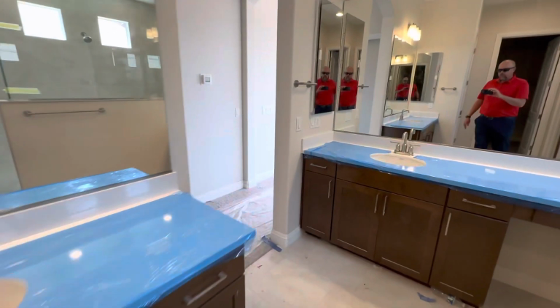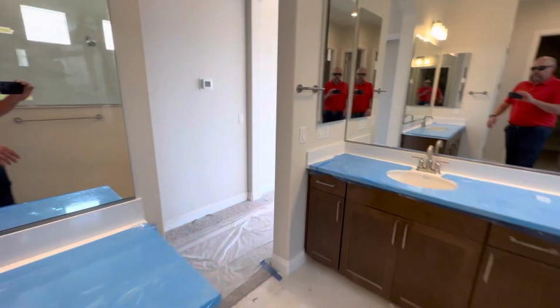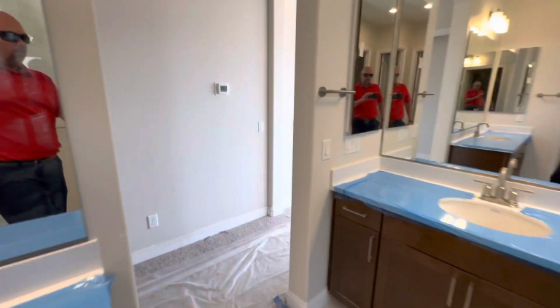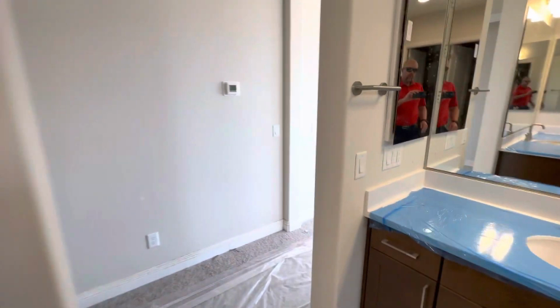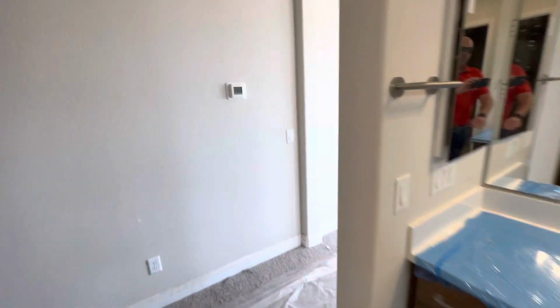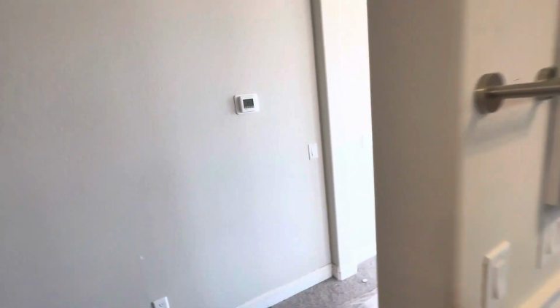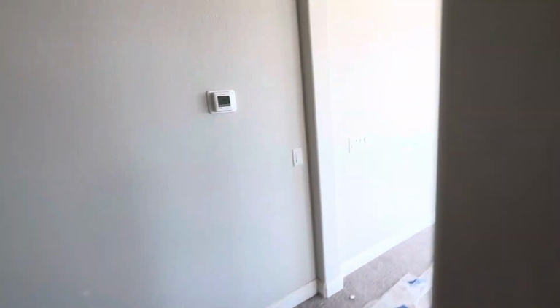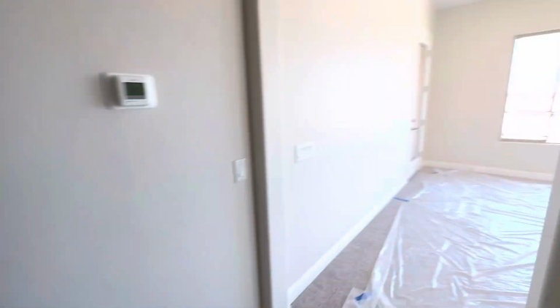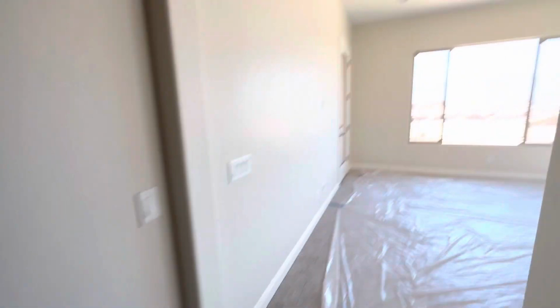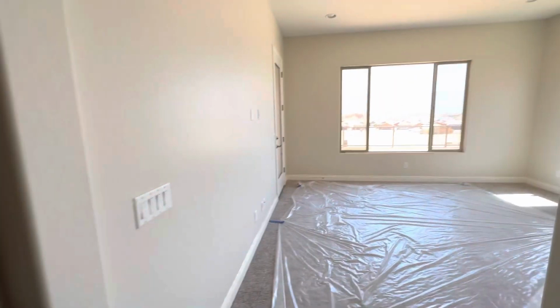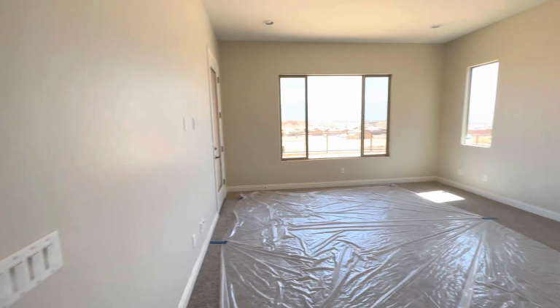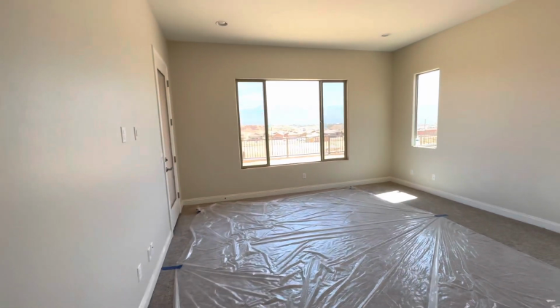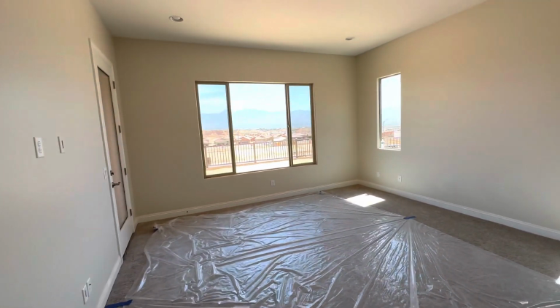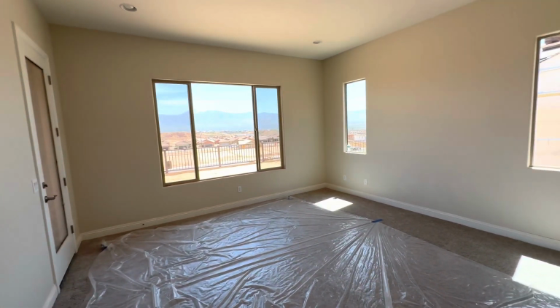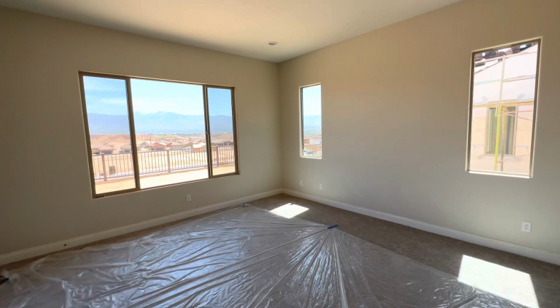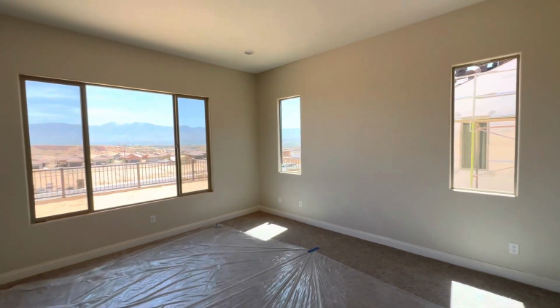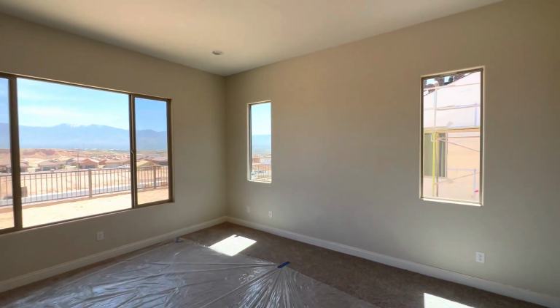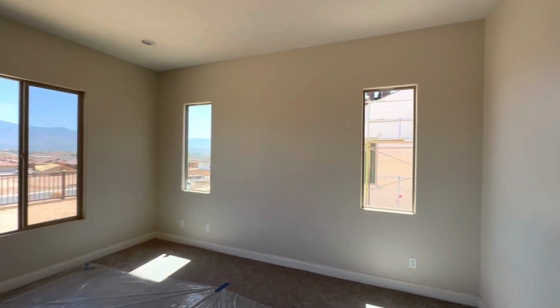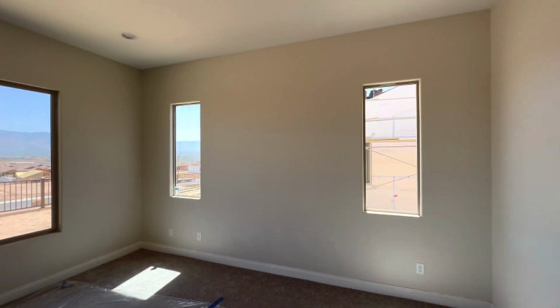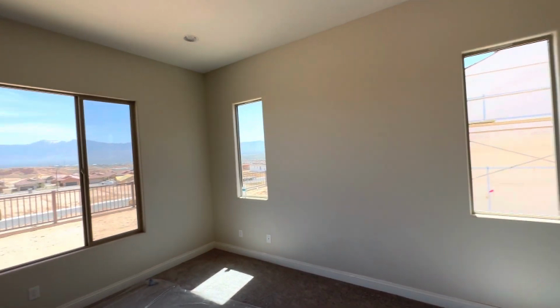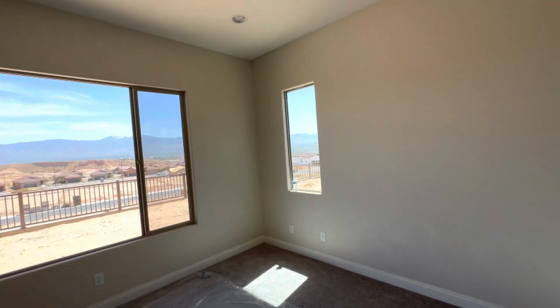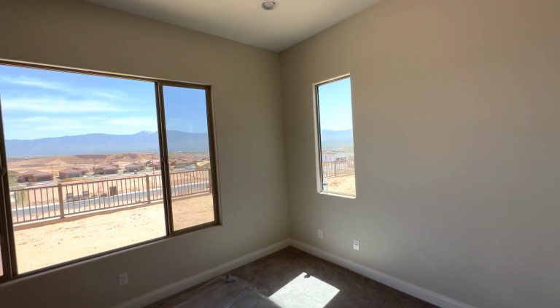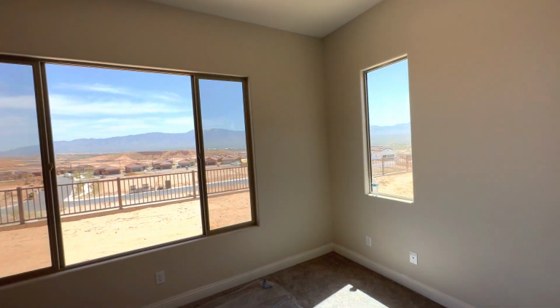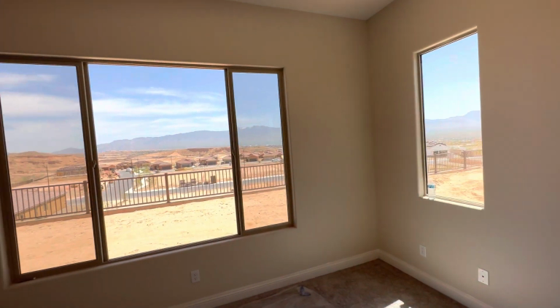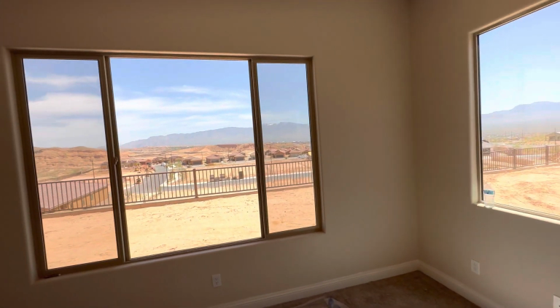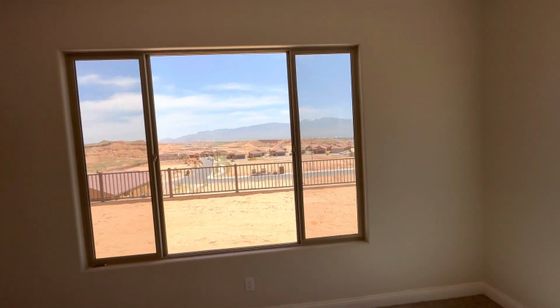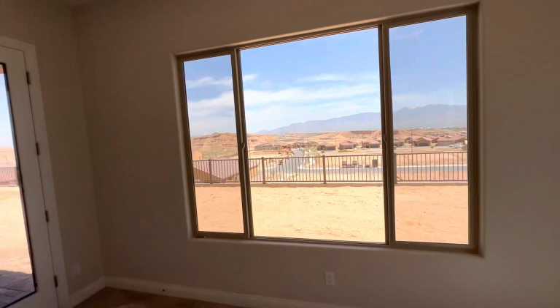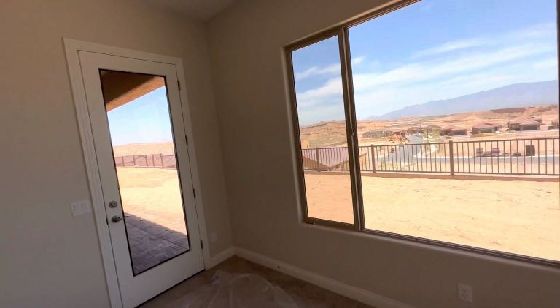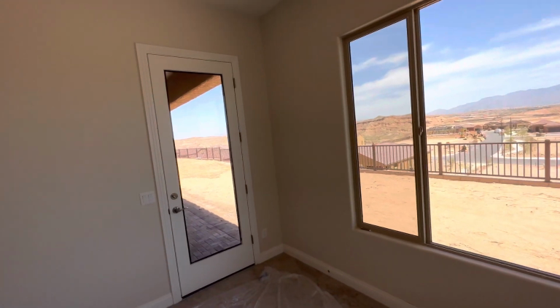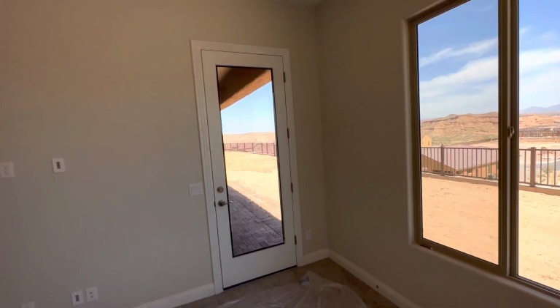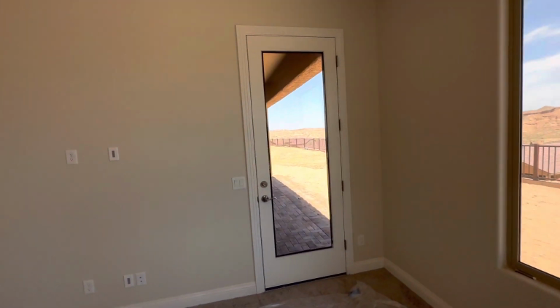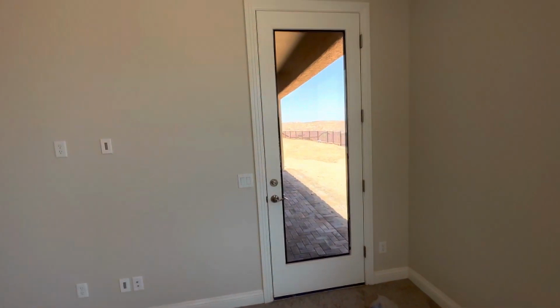Let's head over to the master bedroom — nice big master bedroom here, lots of windows, lots of light. We have a door that goes outside.